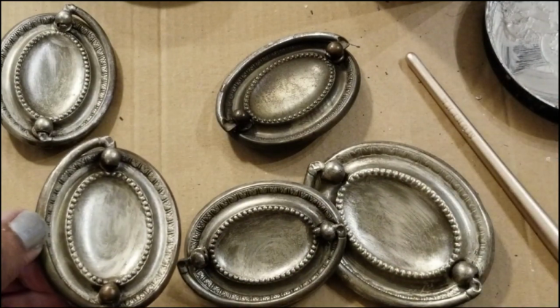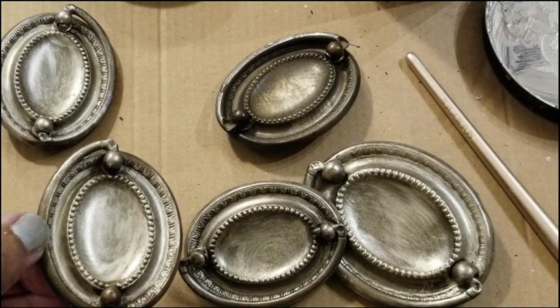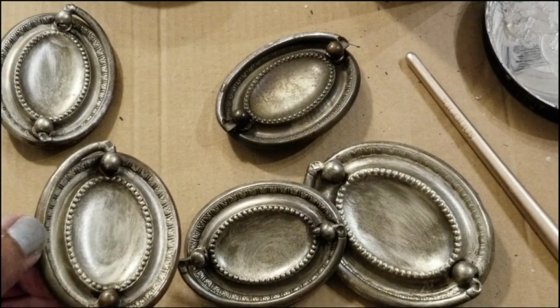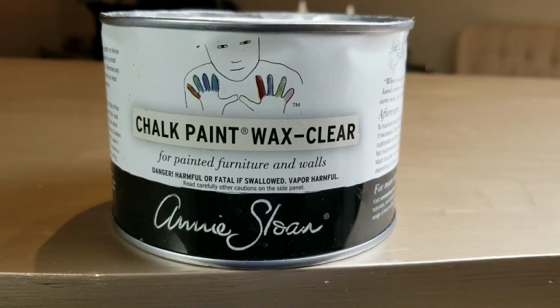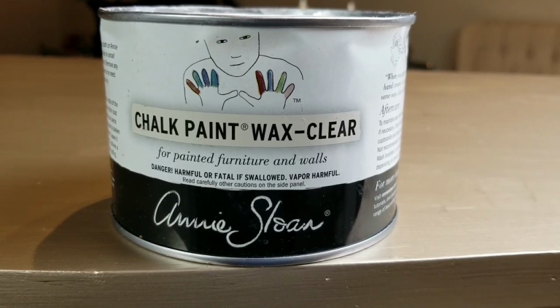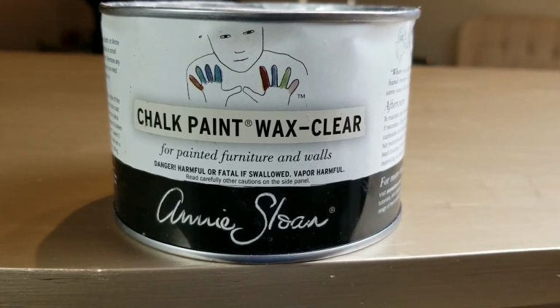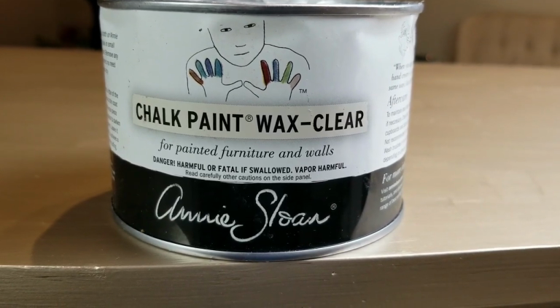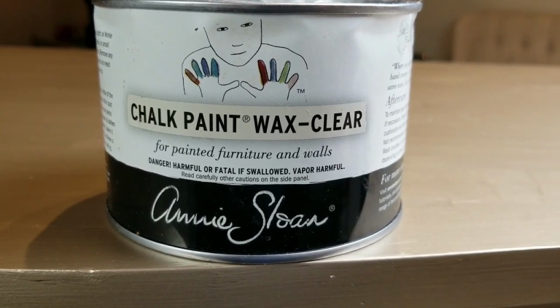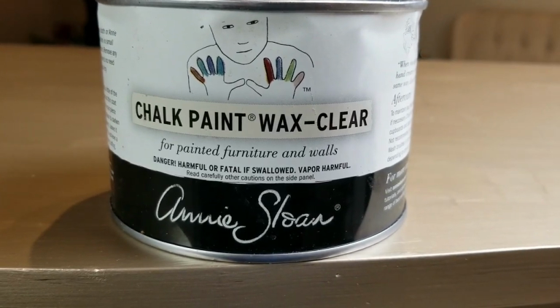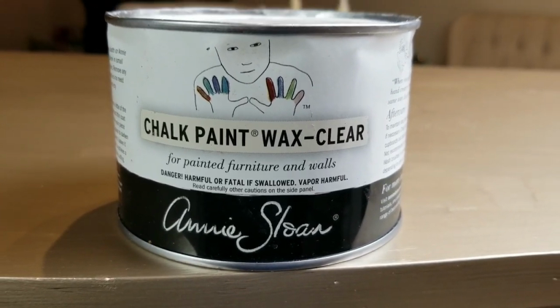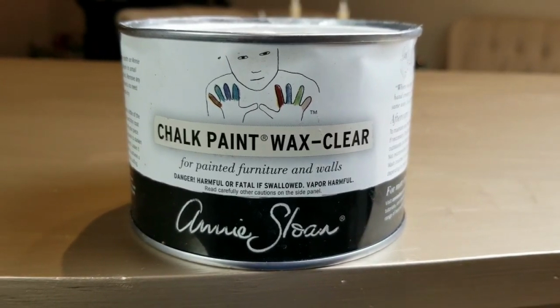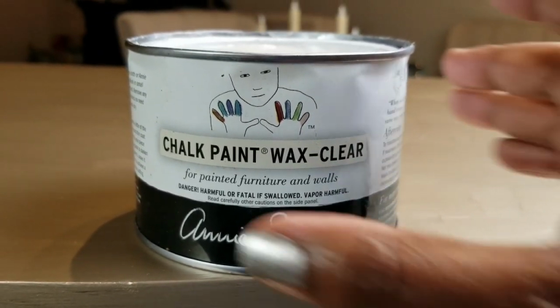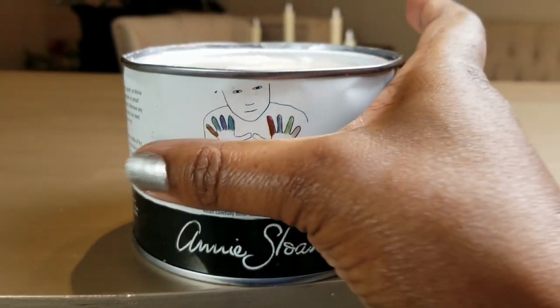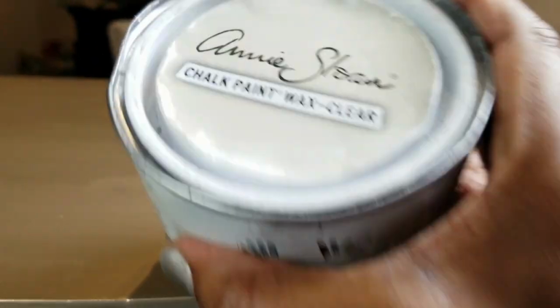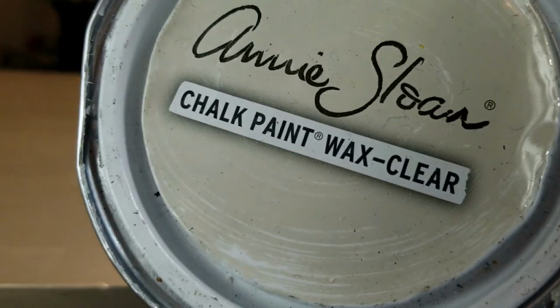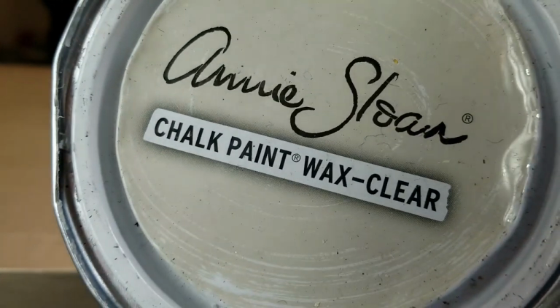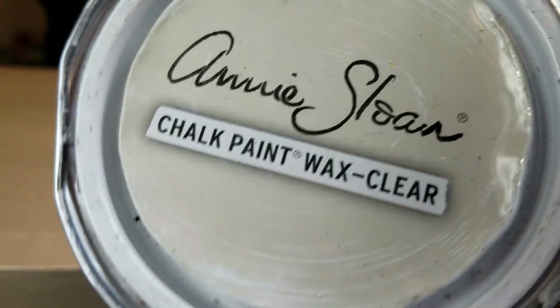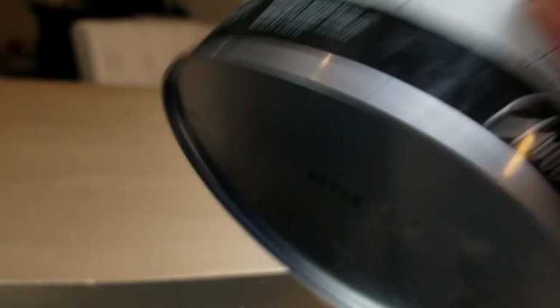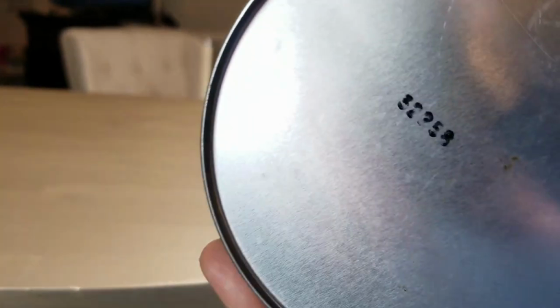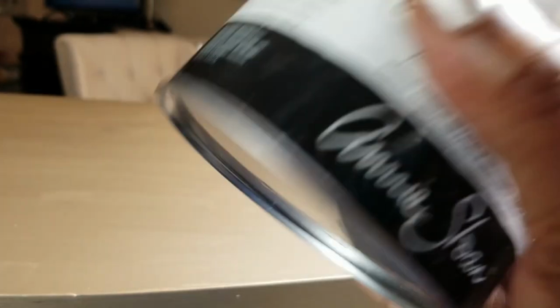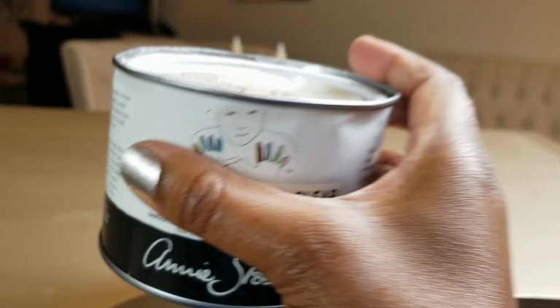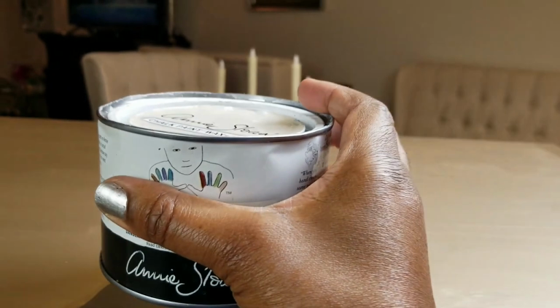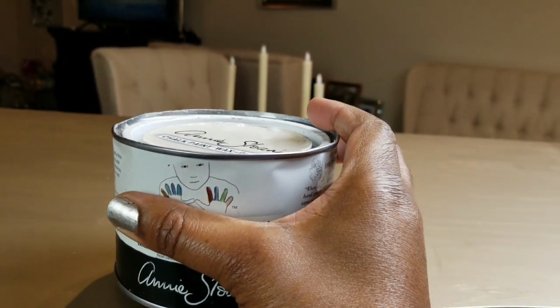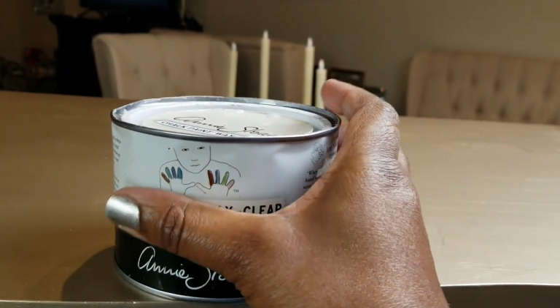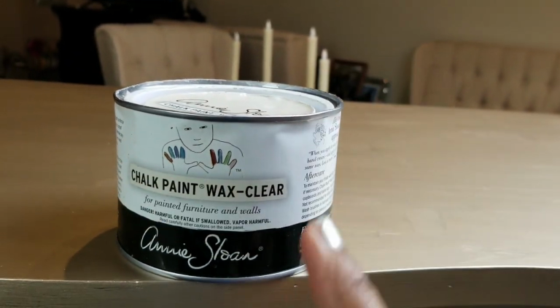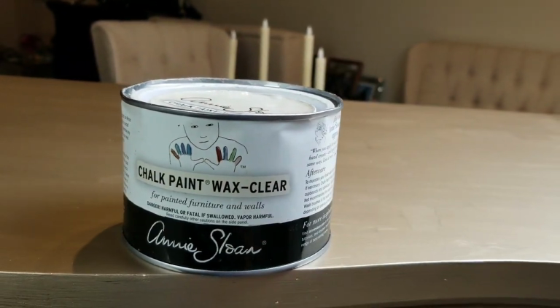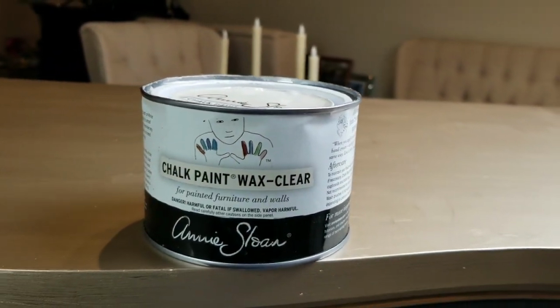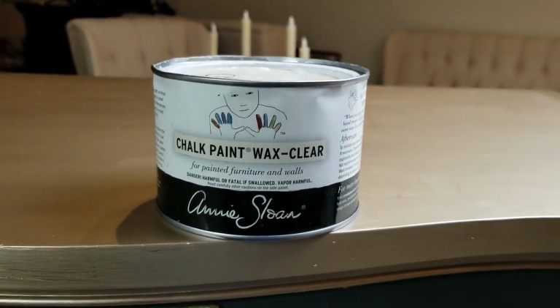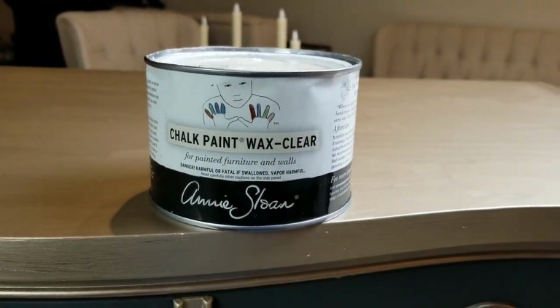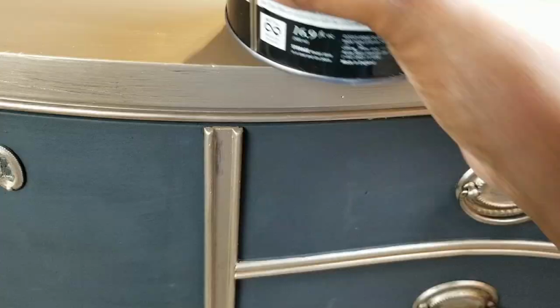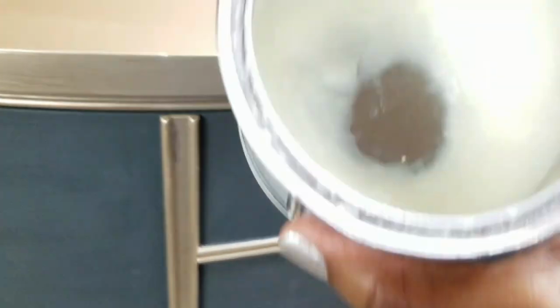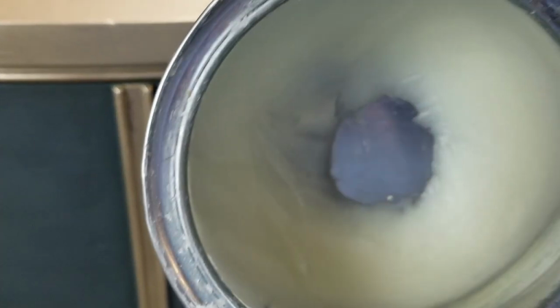Once you get done with that and it's completely dry, your next step is waxing. I'm going to be using Annie Sloan's chalk paint wax in clear. They do have other colors and hues, but I'm using clear because I really don't want to change the color or the integrity of this beautiful heritage color.